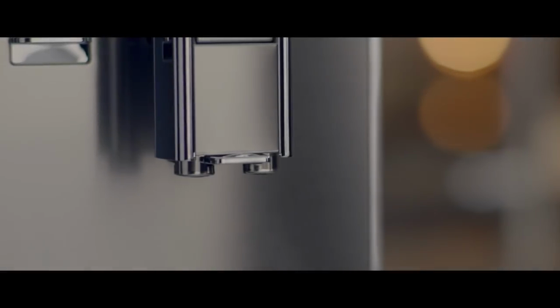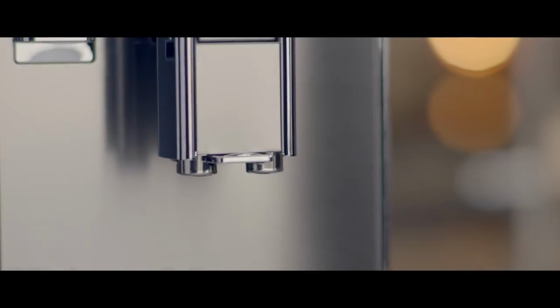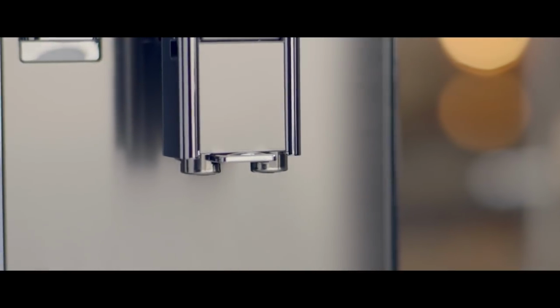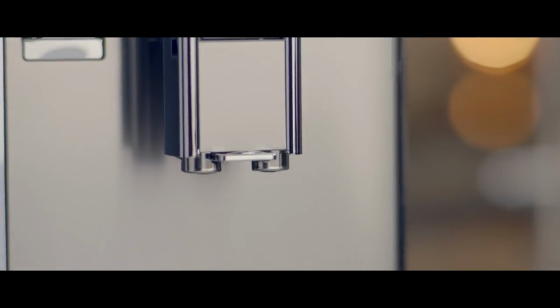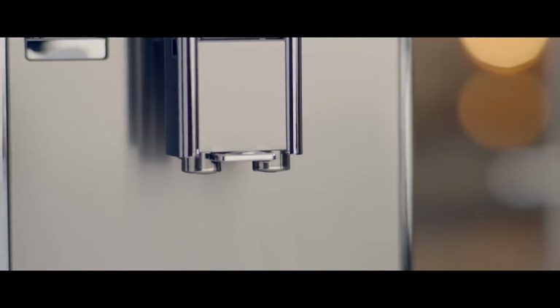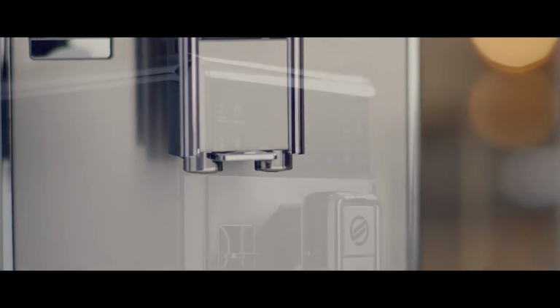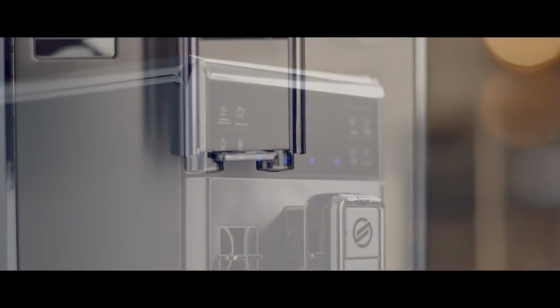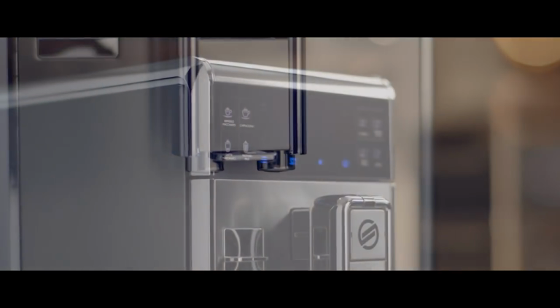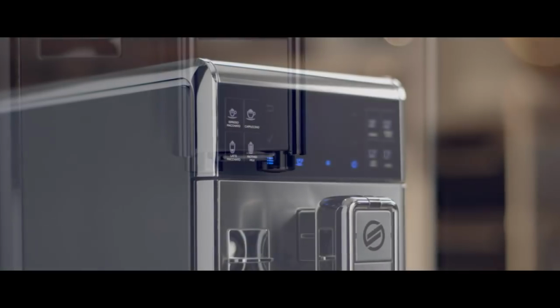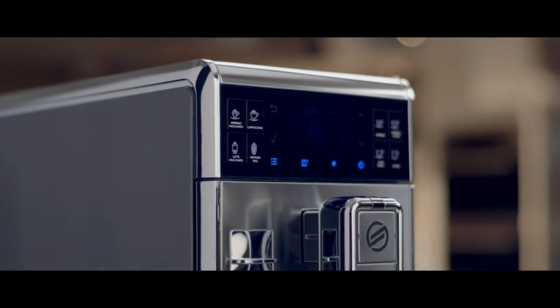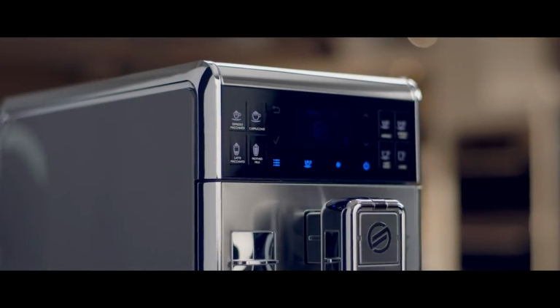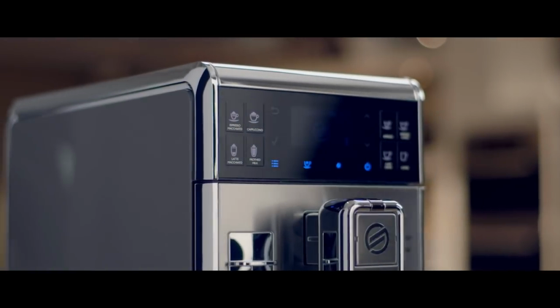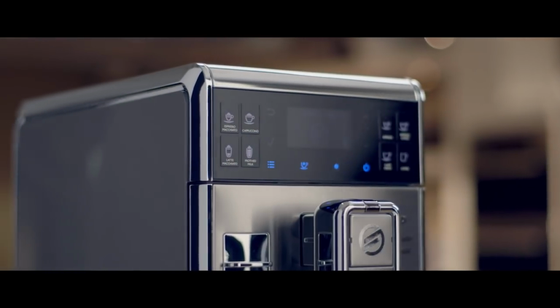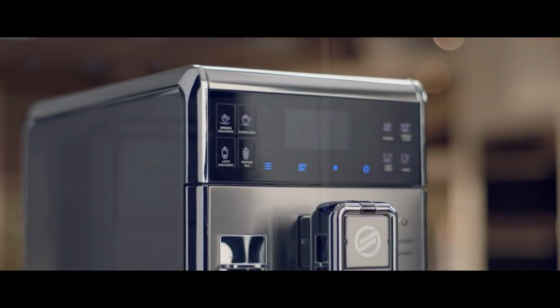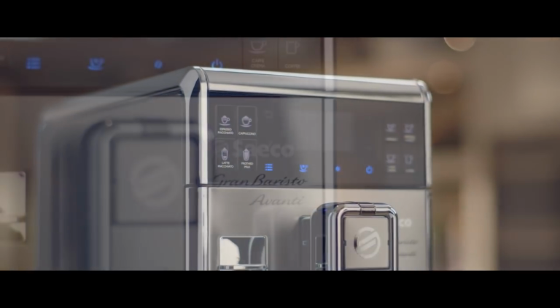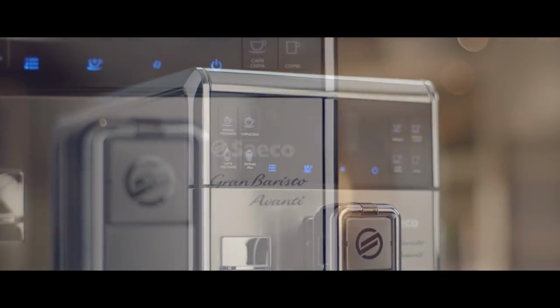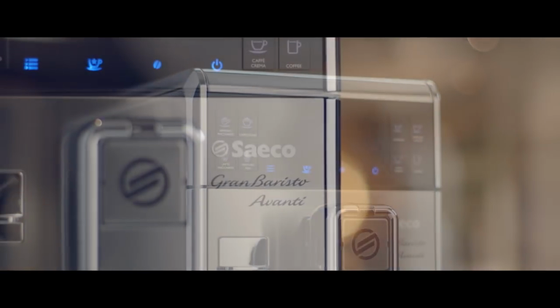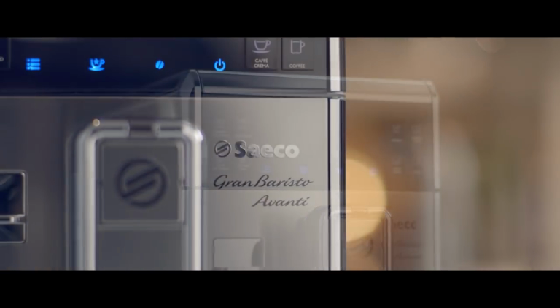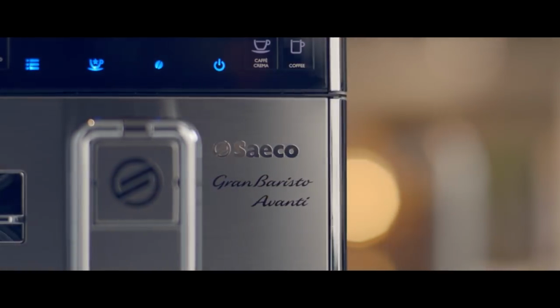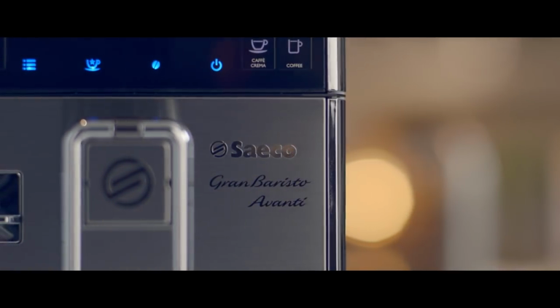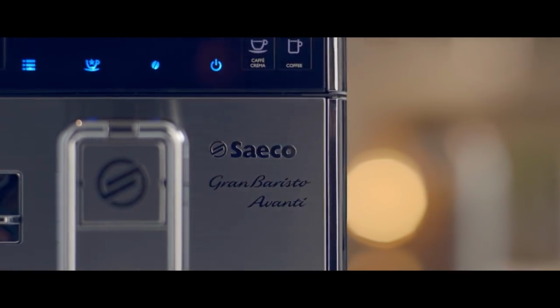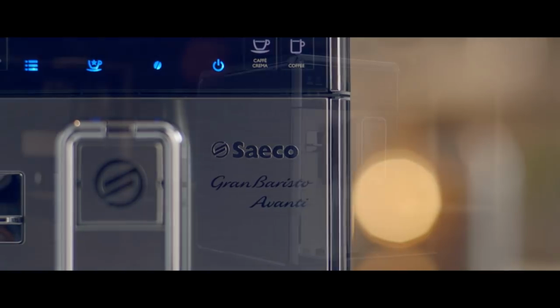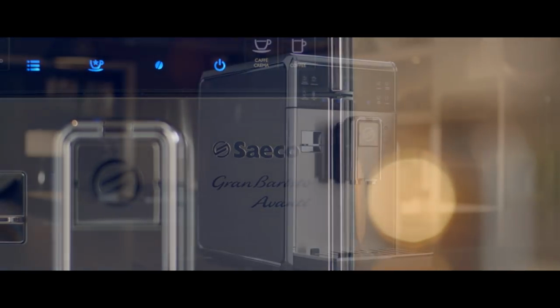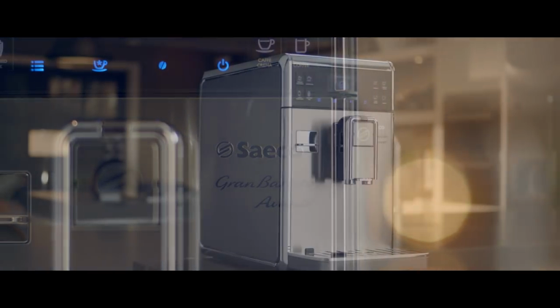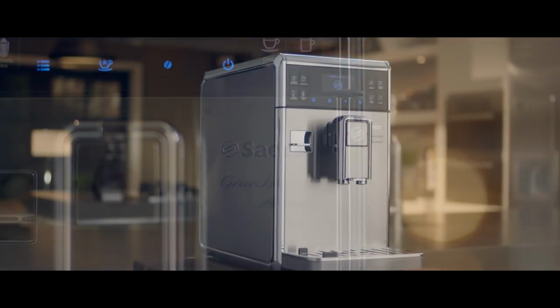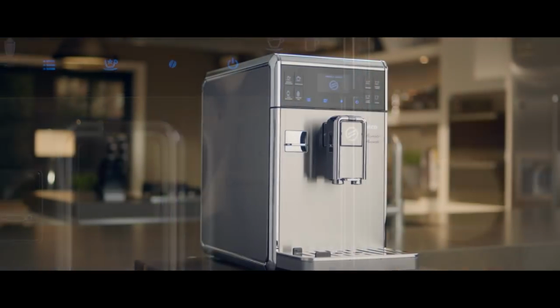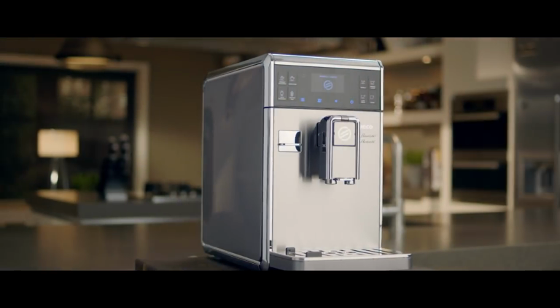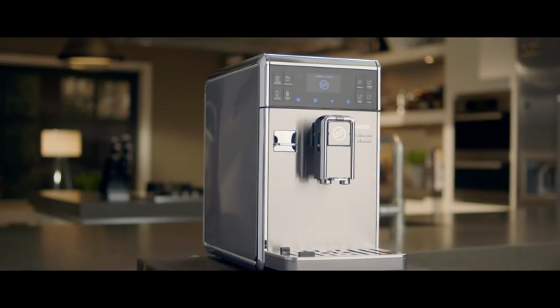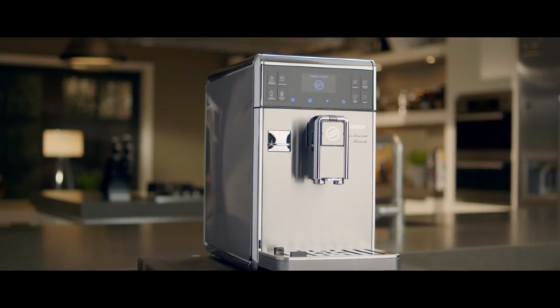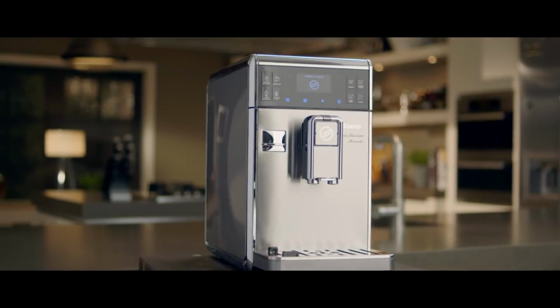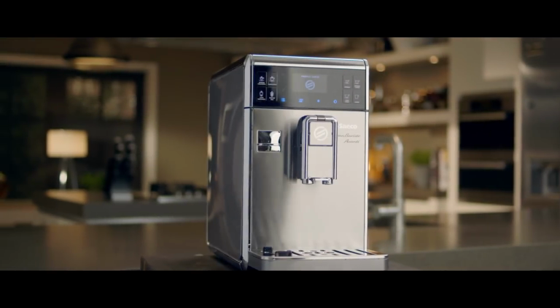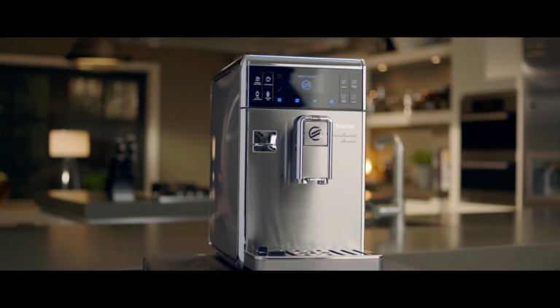The stainless steel front. The tactile display and one-touch buttons. True craftsmanship, coming together through design and comfort in one great machine.